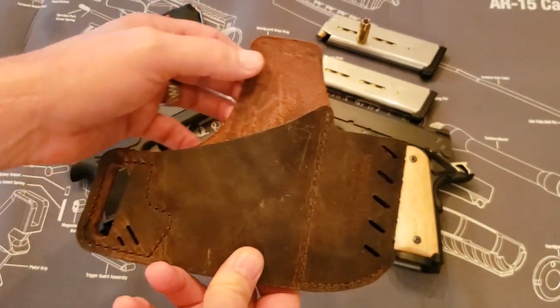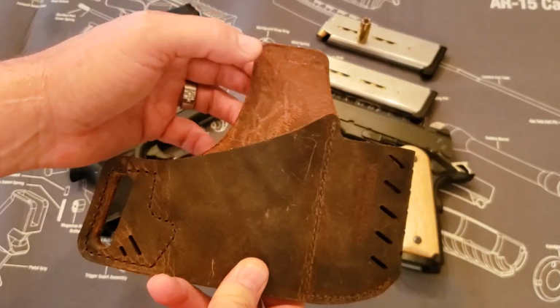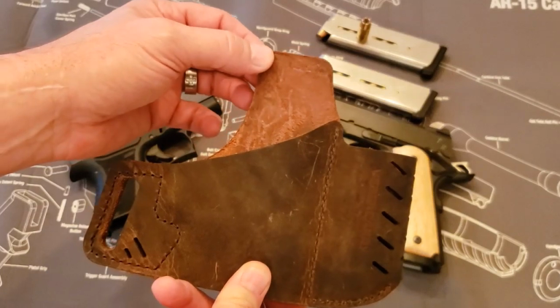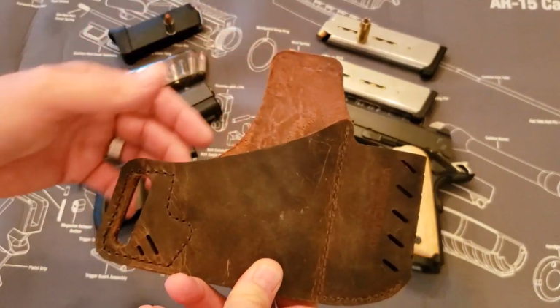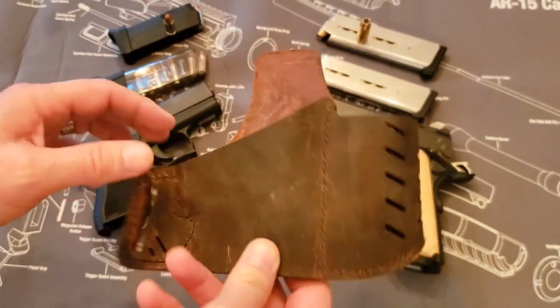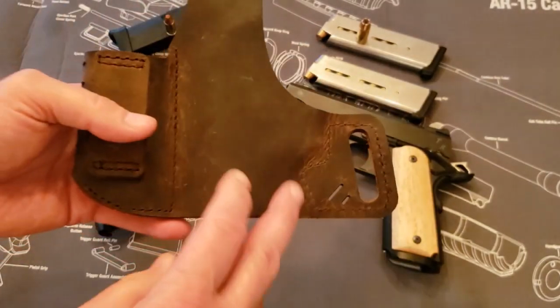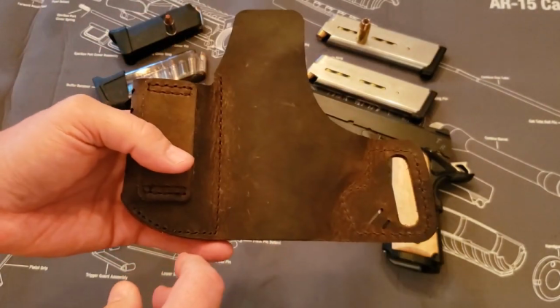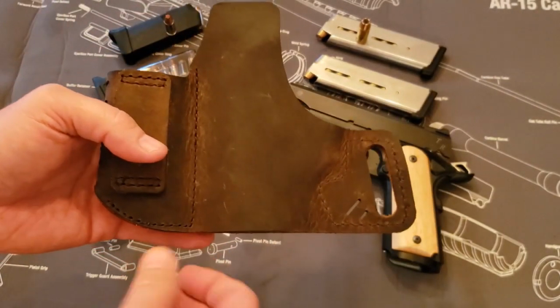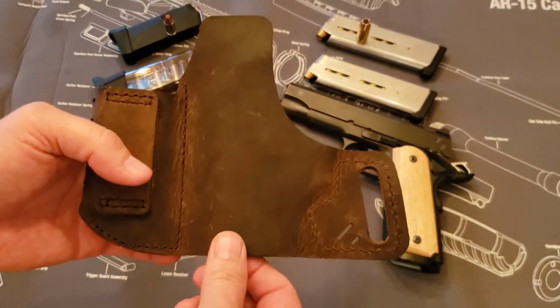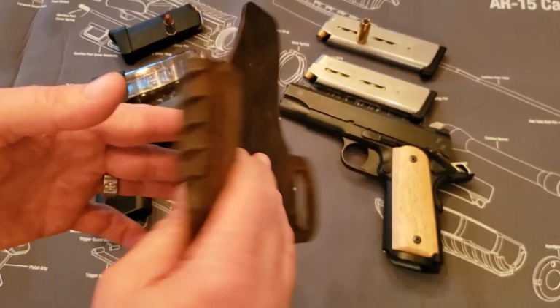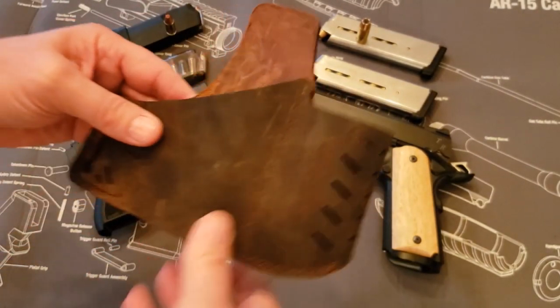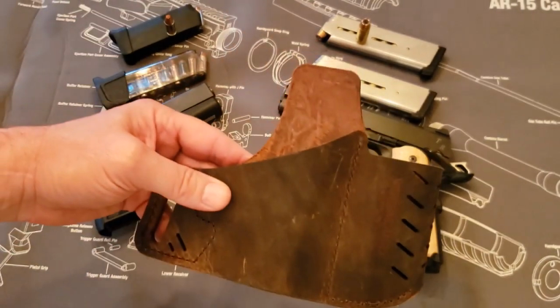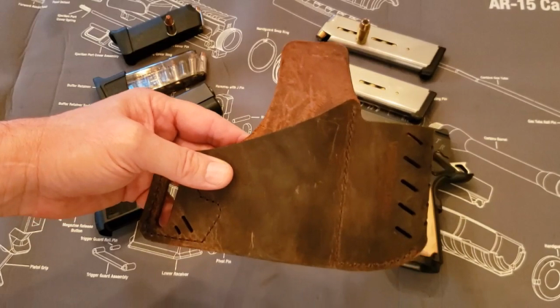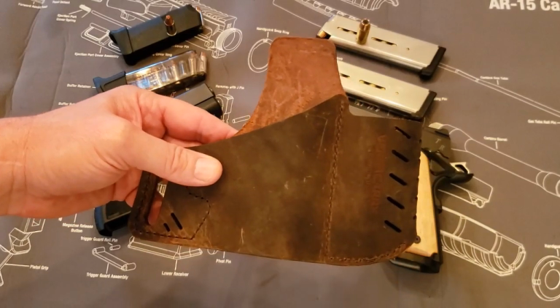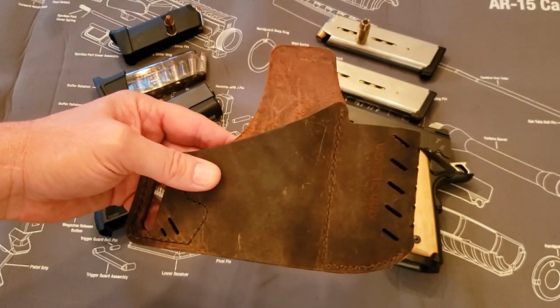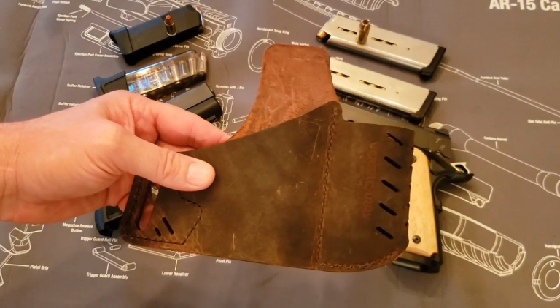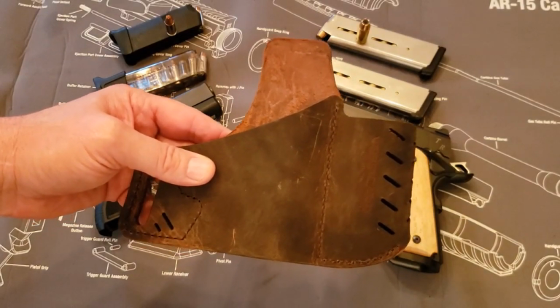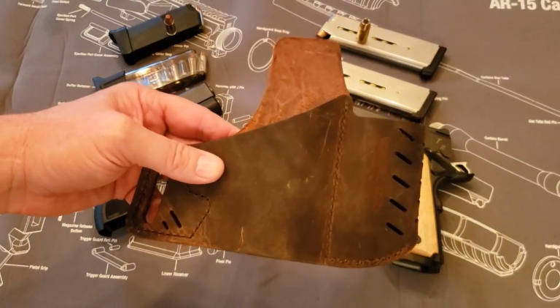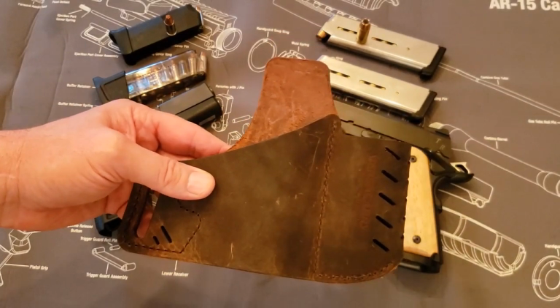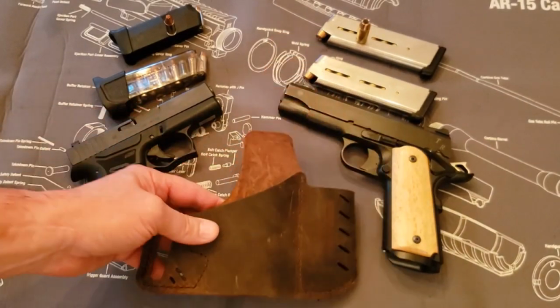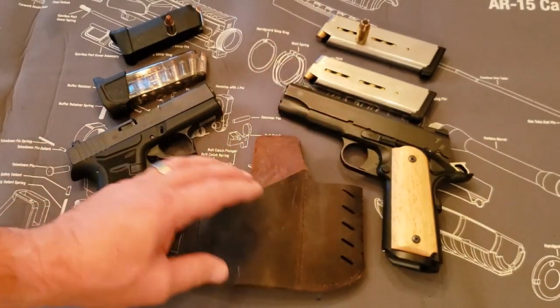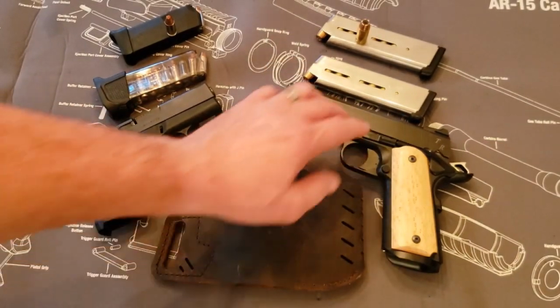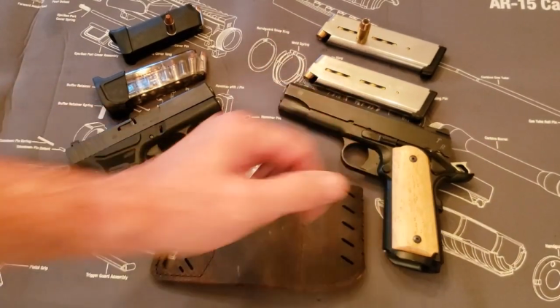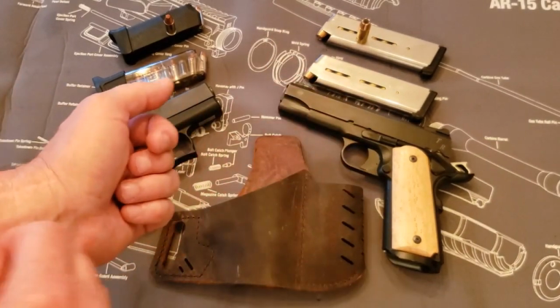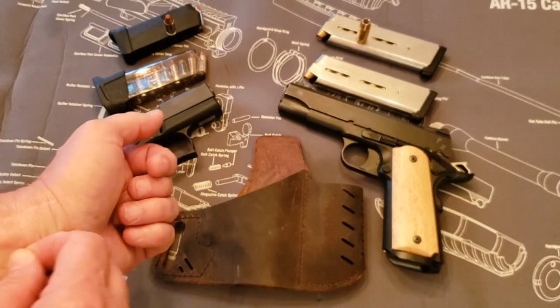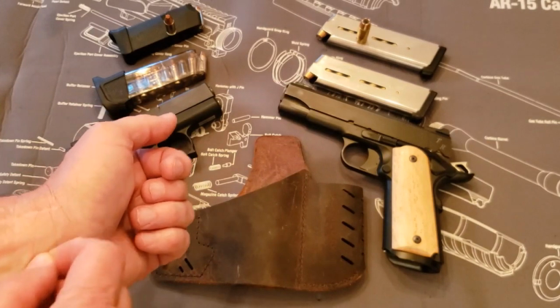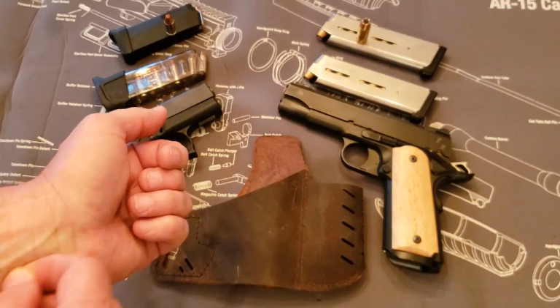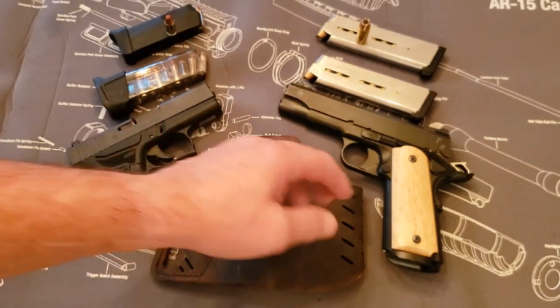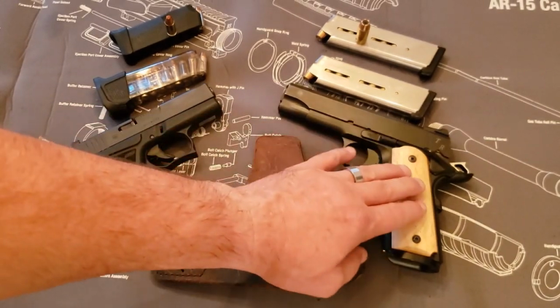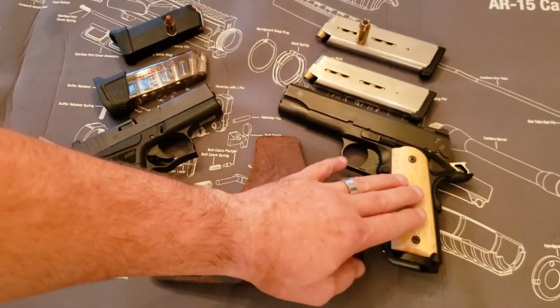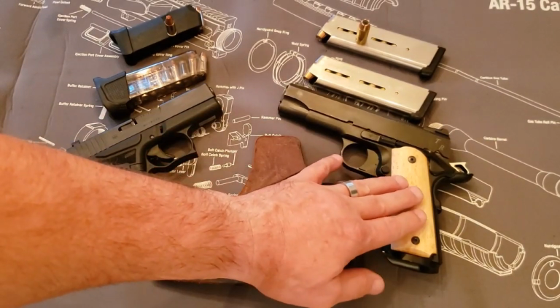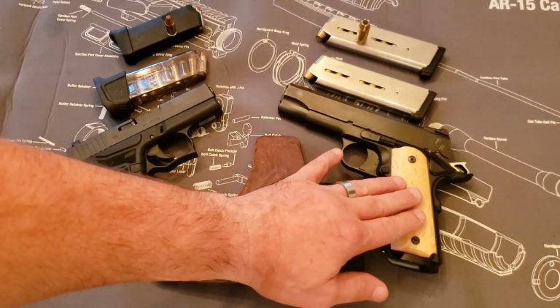This holster is made out of water buffalo hide. It's very durable. I've been carrying it now for probably three to four months, and my main carry gun is a 1911 Commander, which we've seen a review on in my other videos.